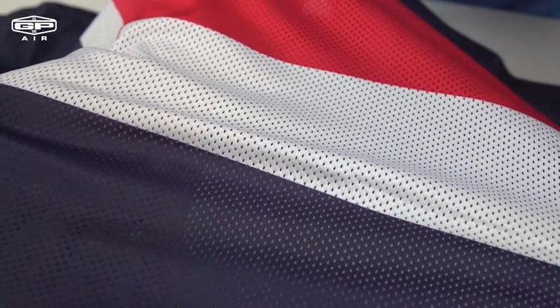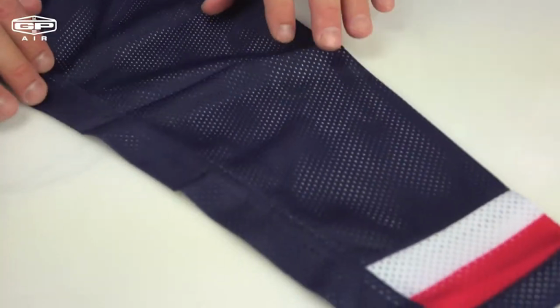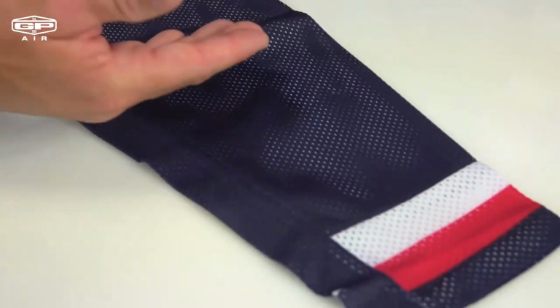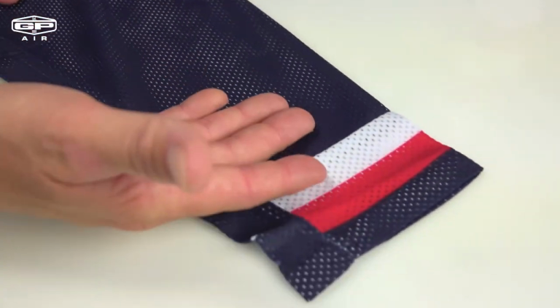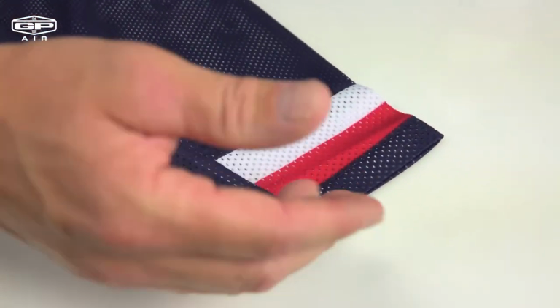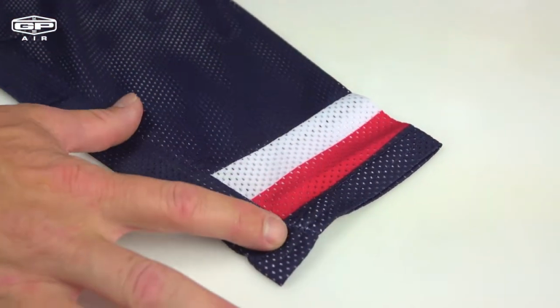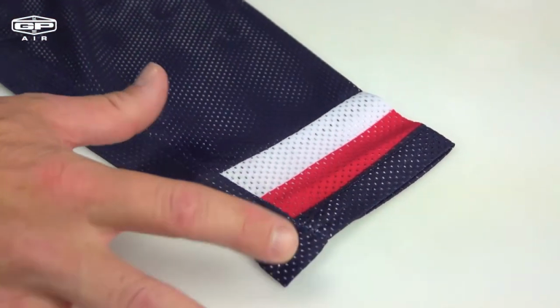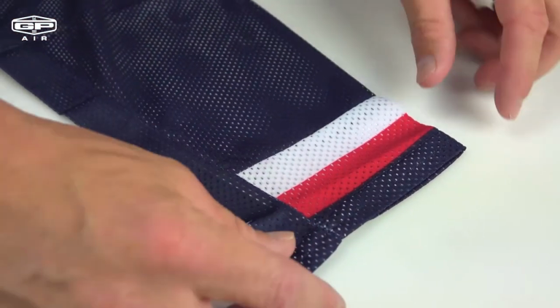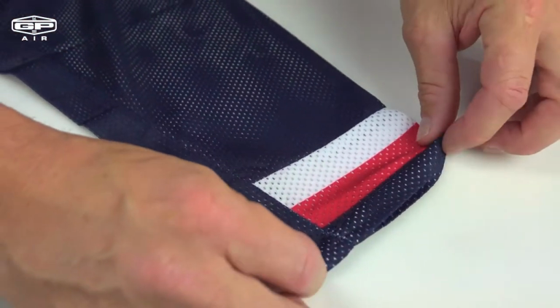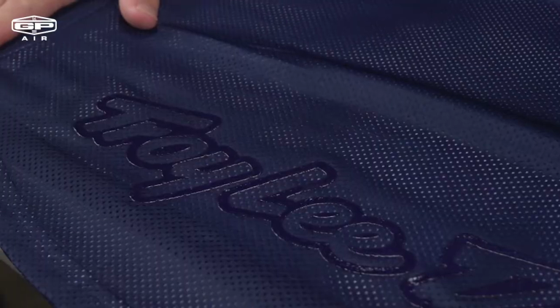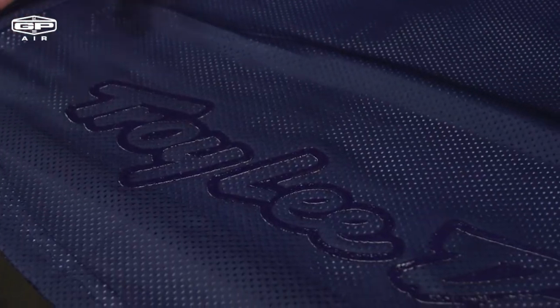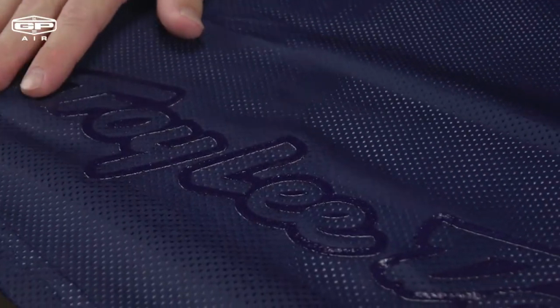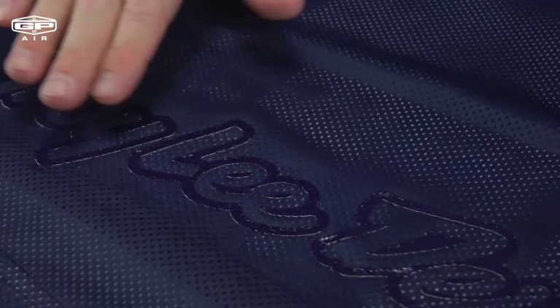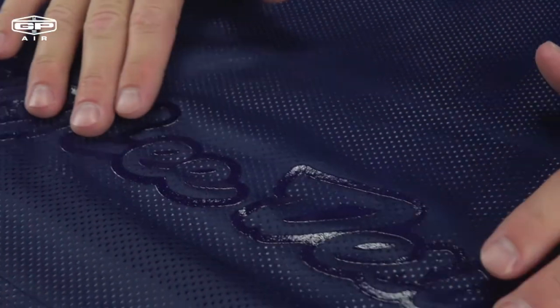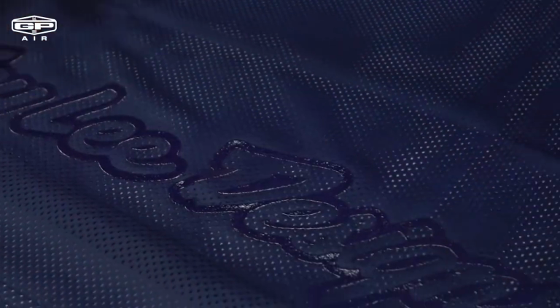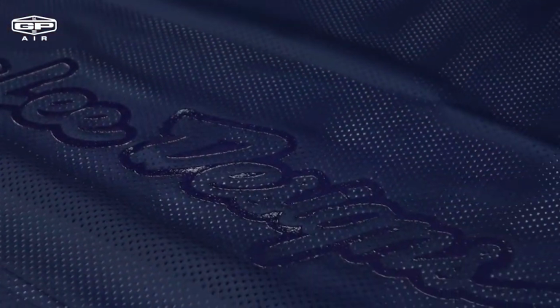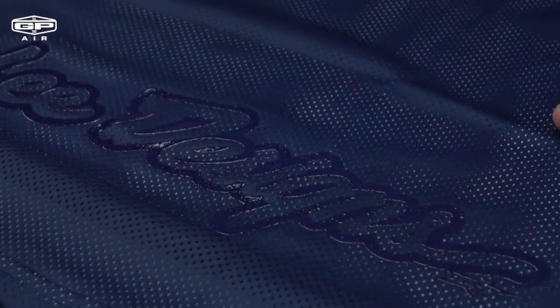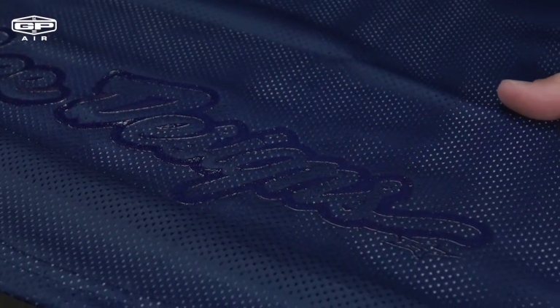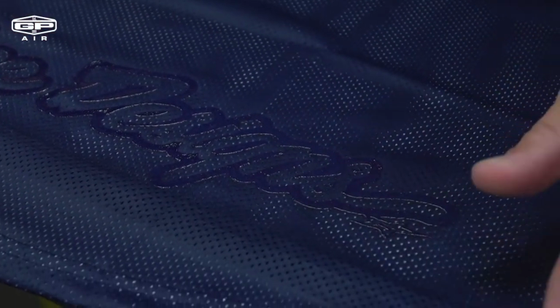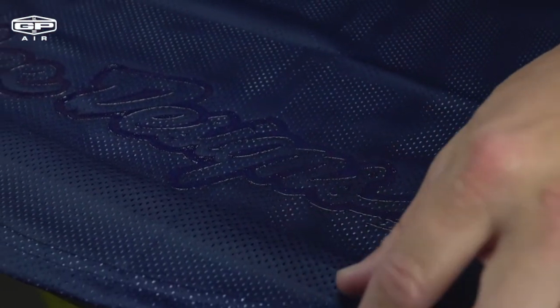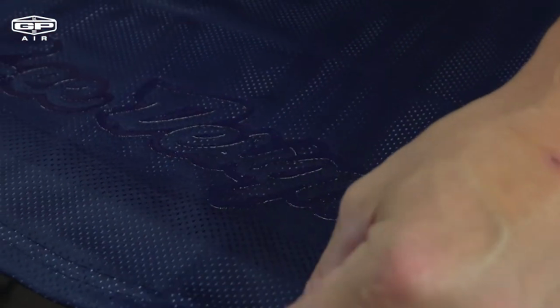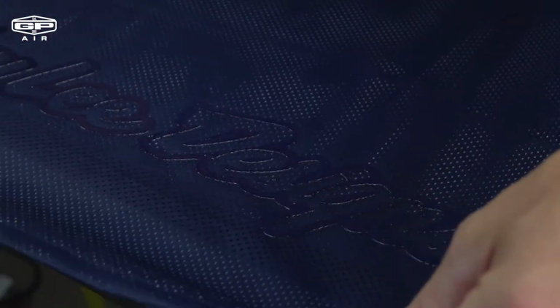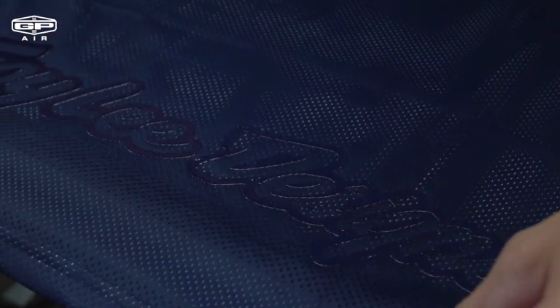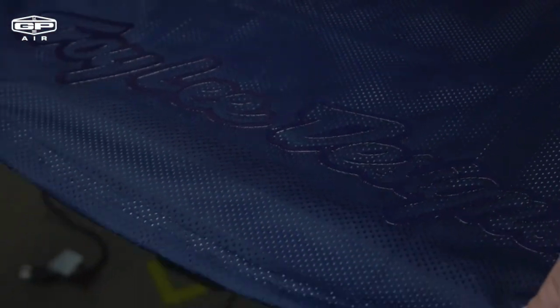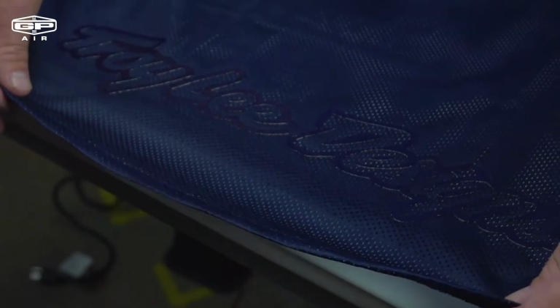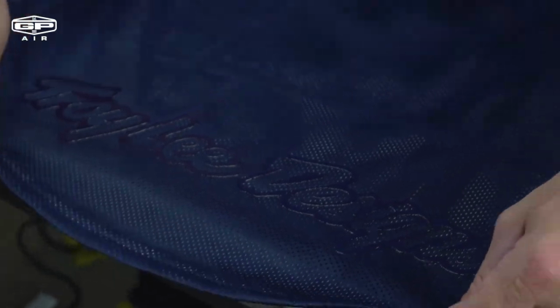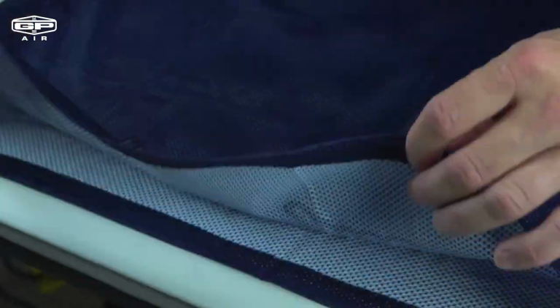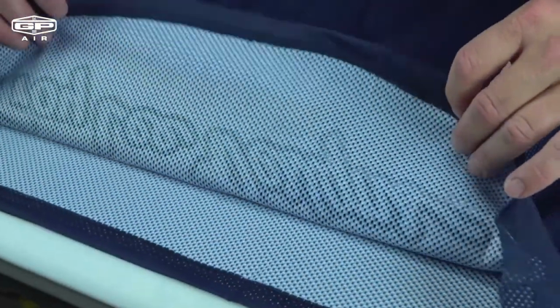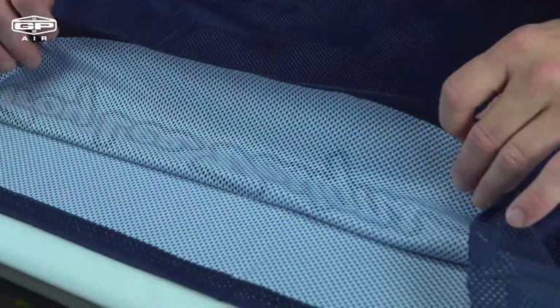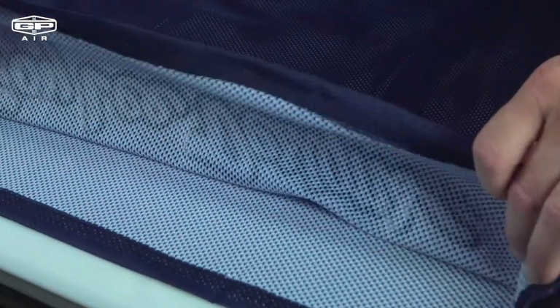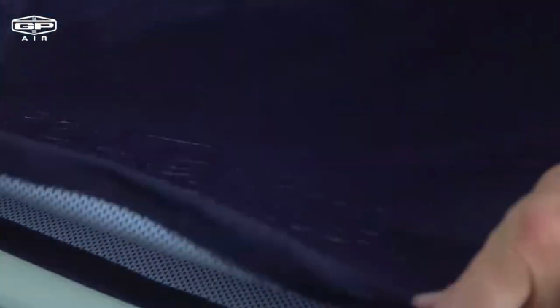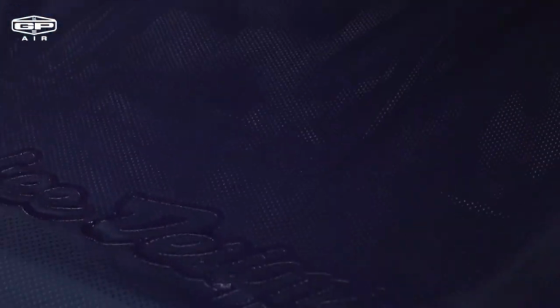It has a tapered and angled cuff design. The gel print on the tail keeps the jersey in place while you're riding, and the GP Air Jersey has a drop tail design for added comfort.